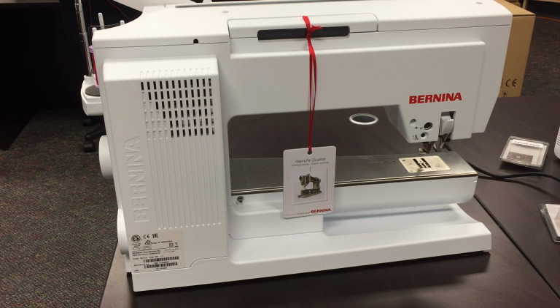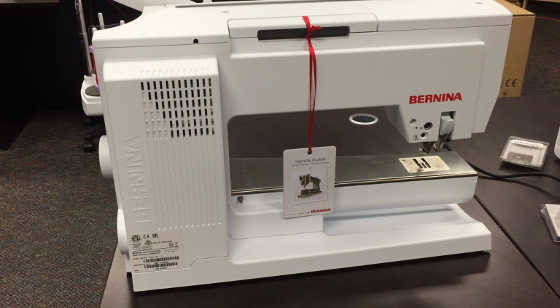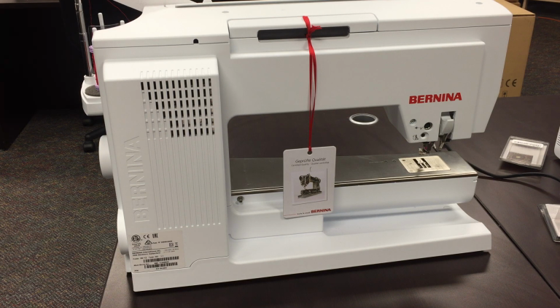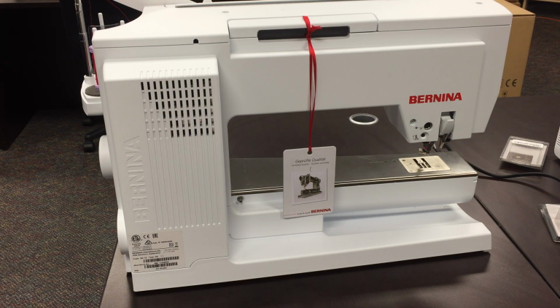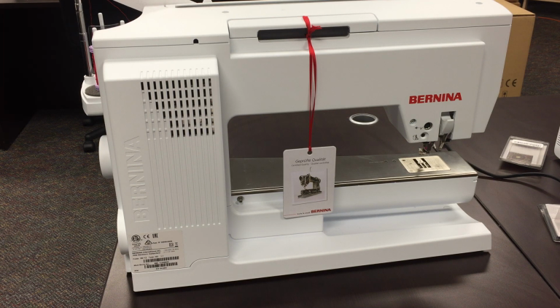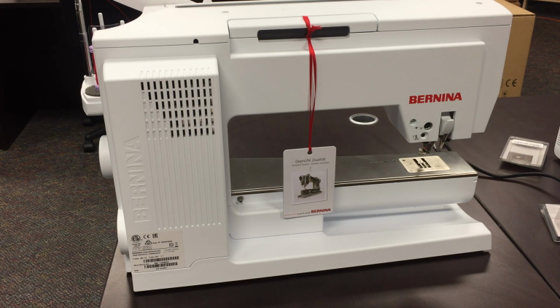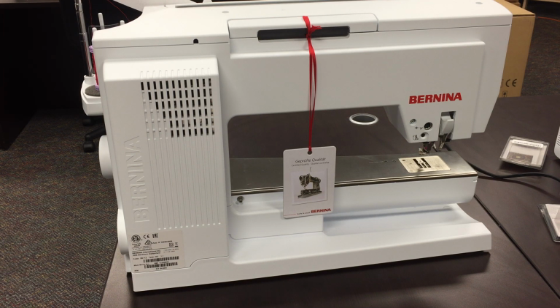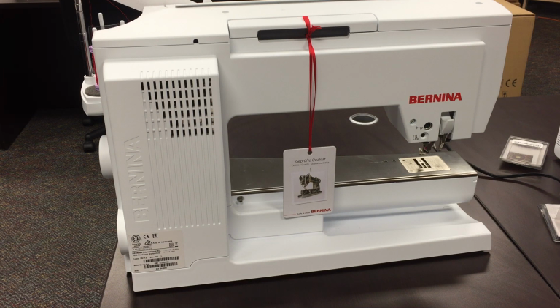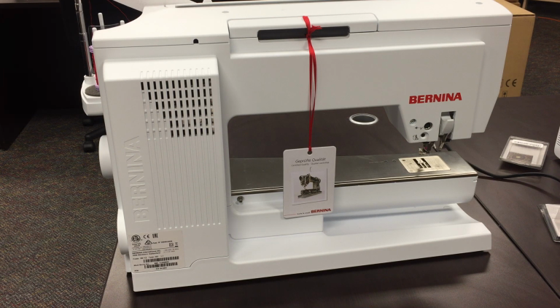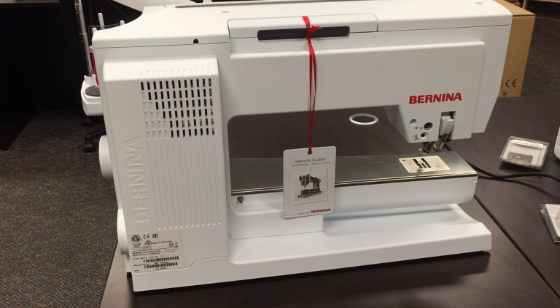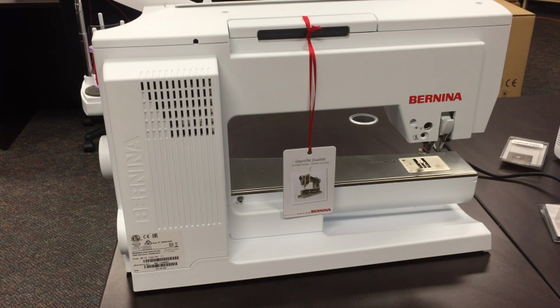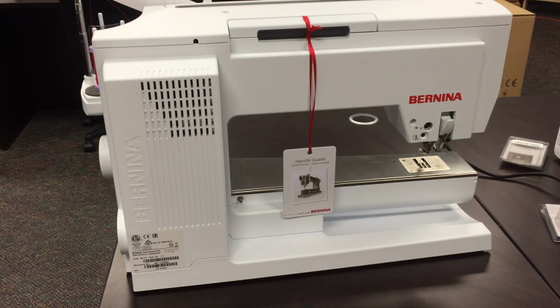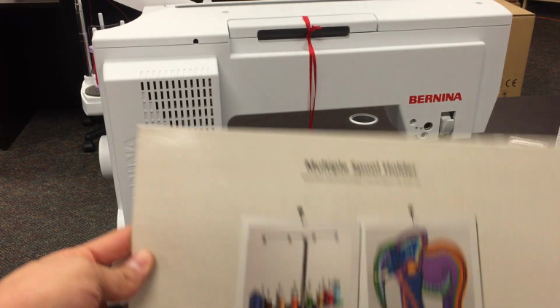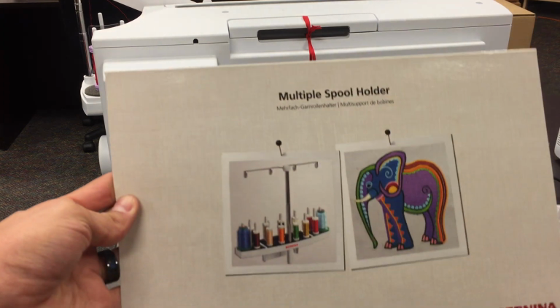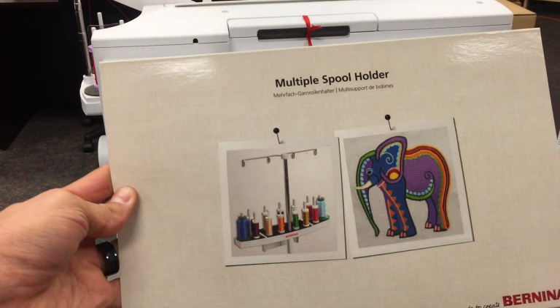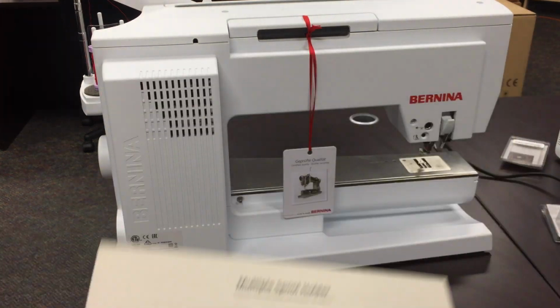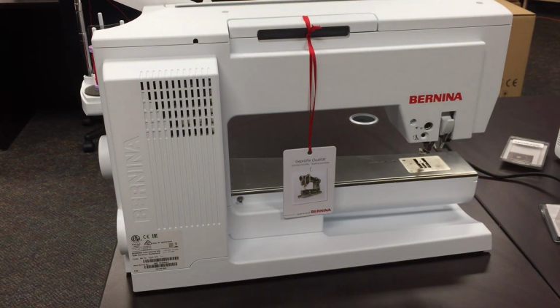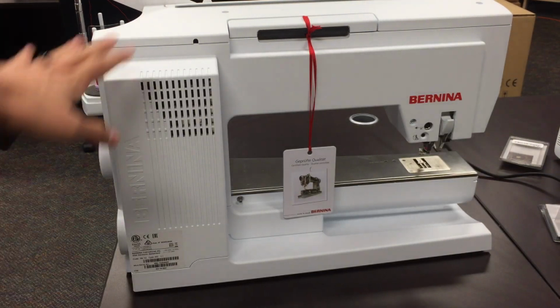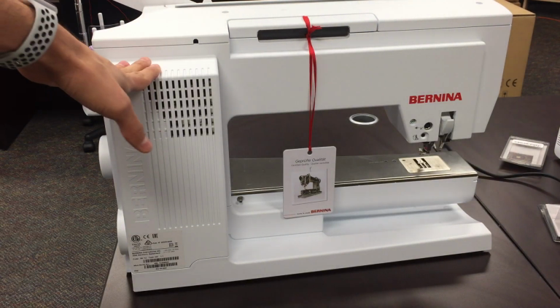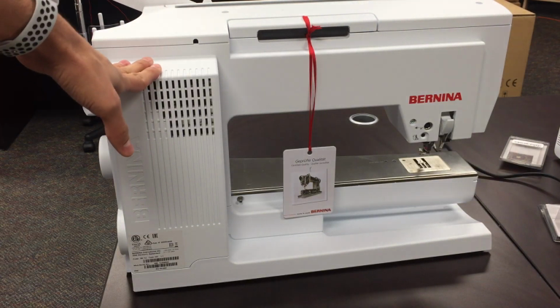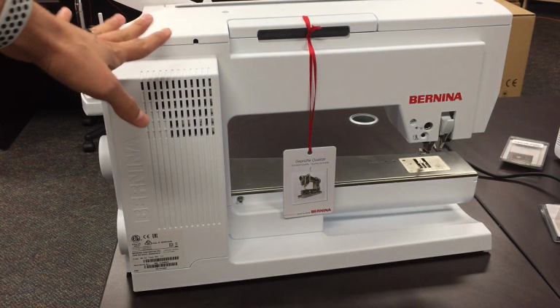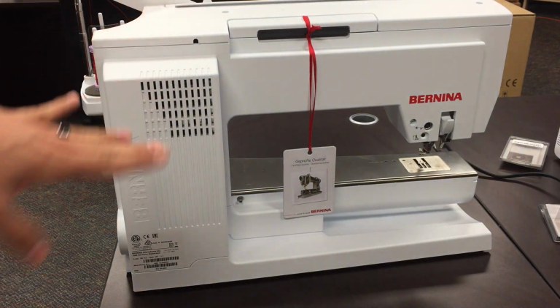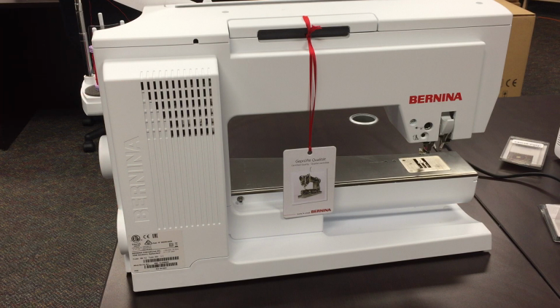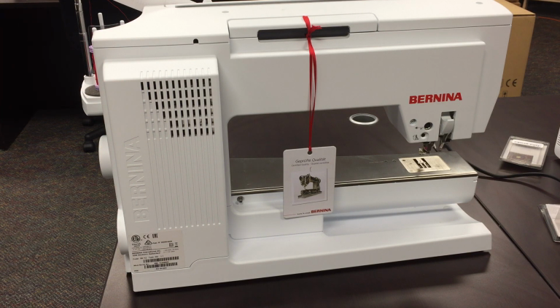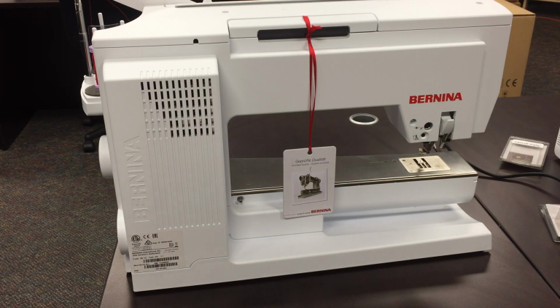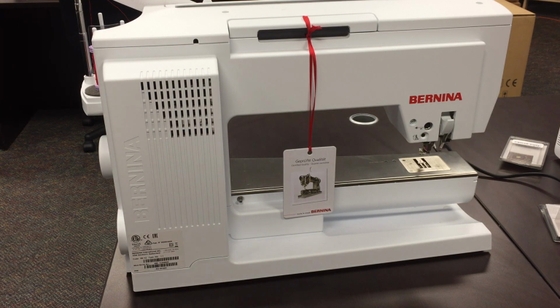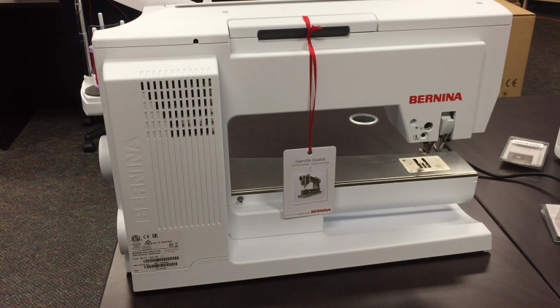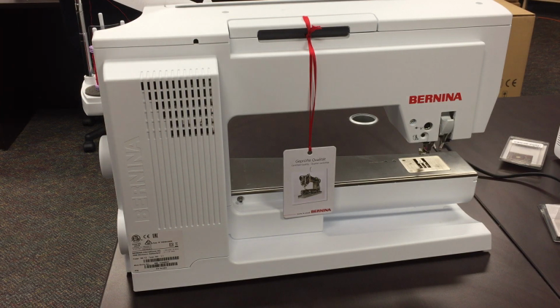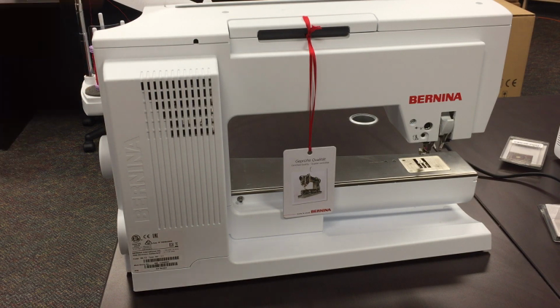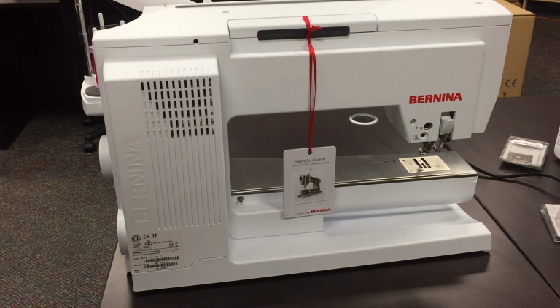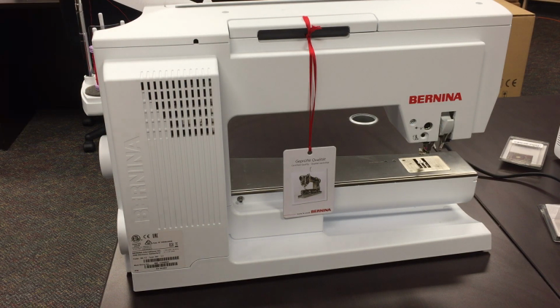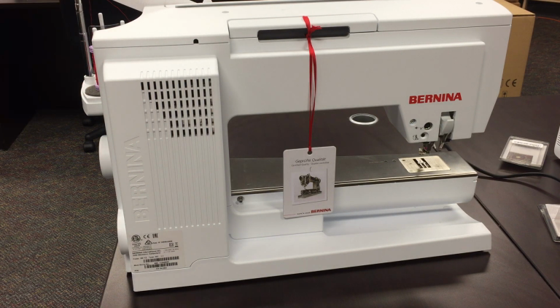Hi, you're Sewing with Cody and today's video we are going to be installing the multi-spool holder on the Bernina 880, but this method will also work for the Bernina 820, 830, and of course the 880.